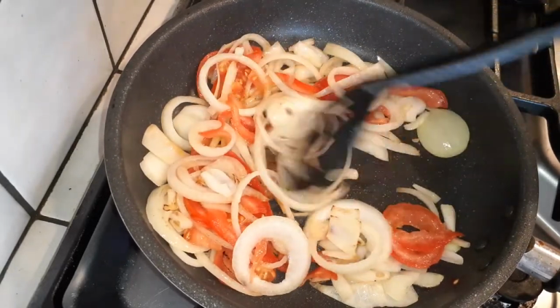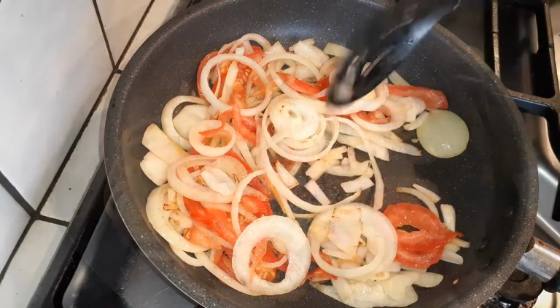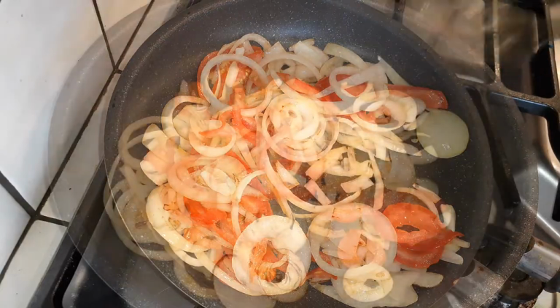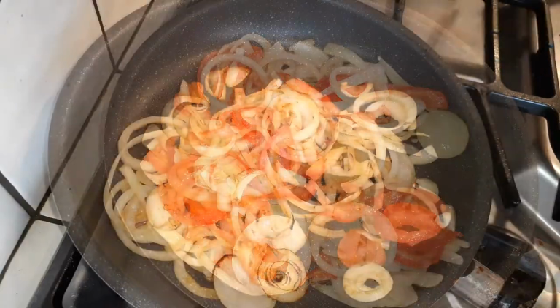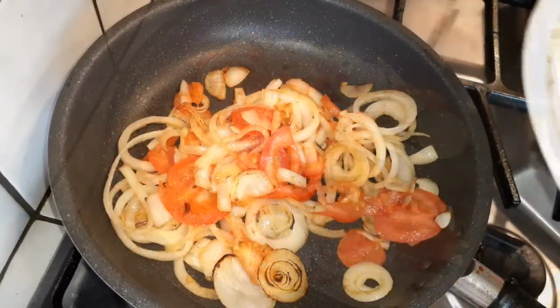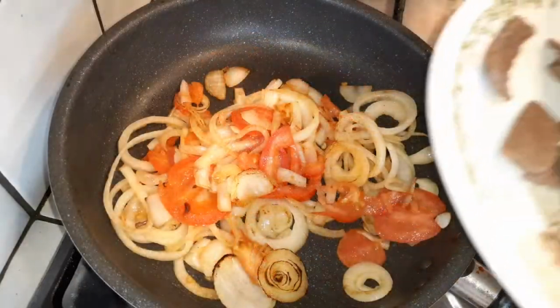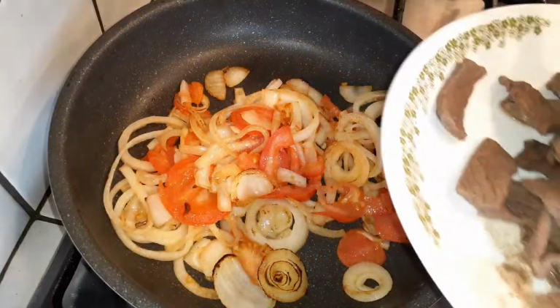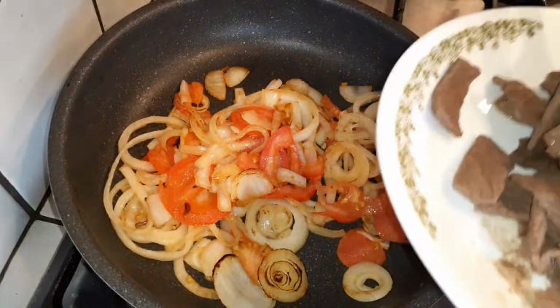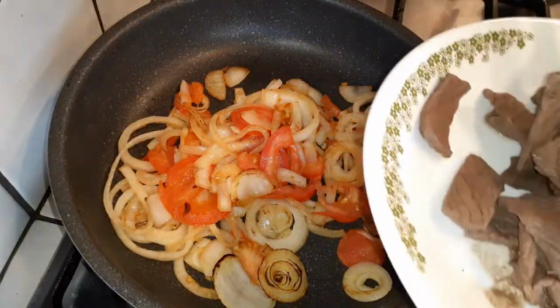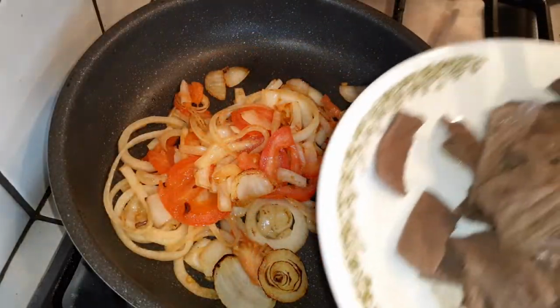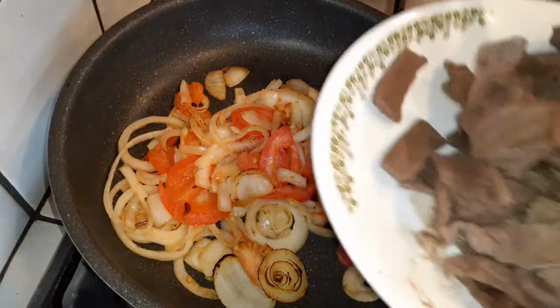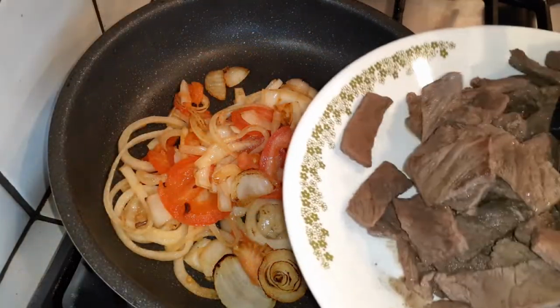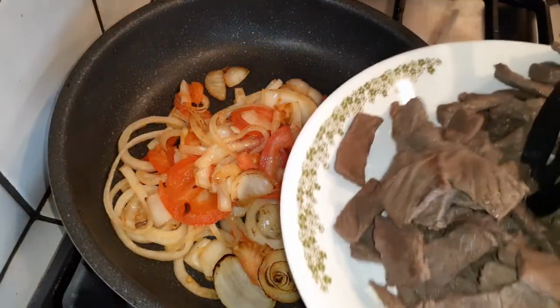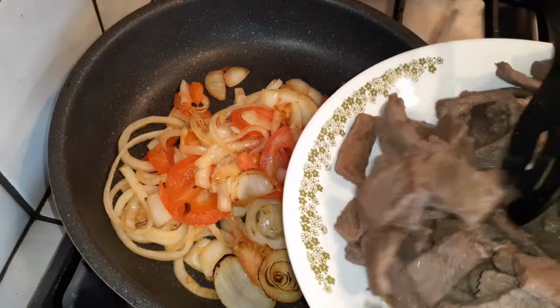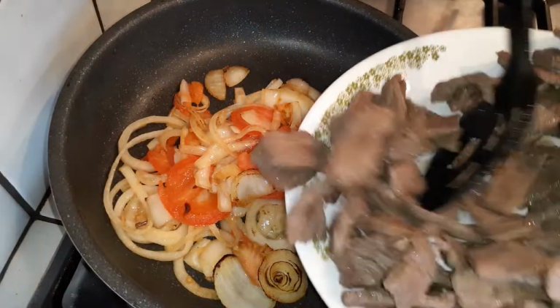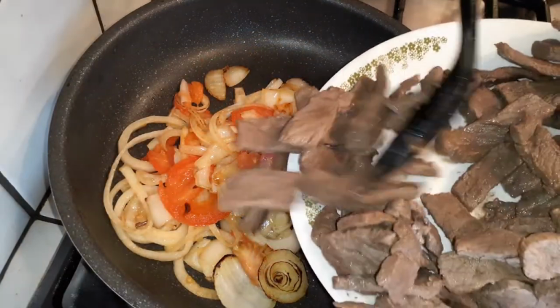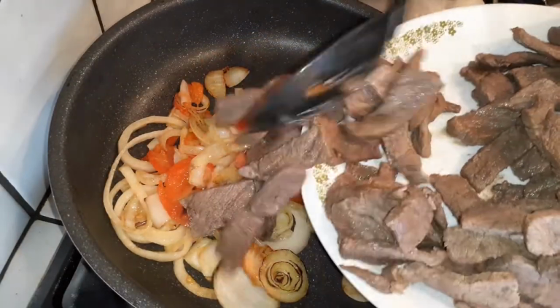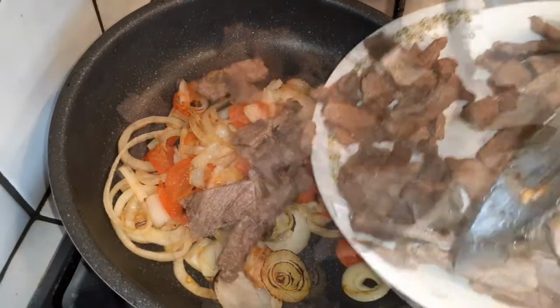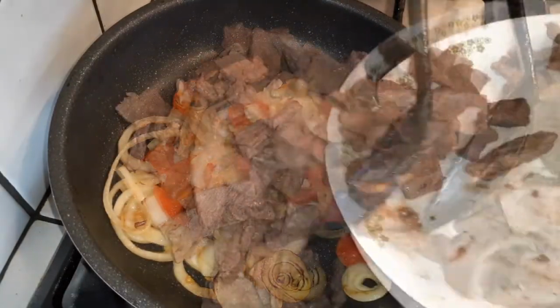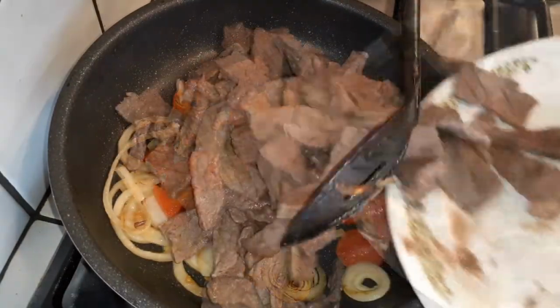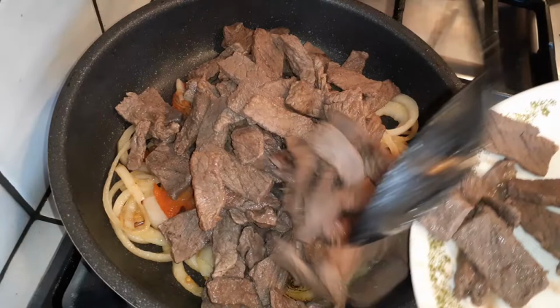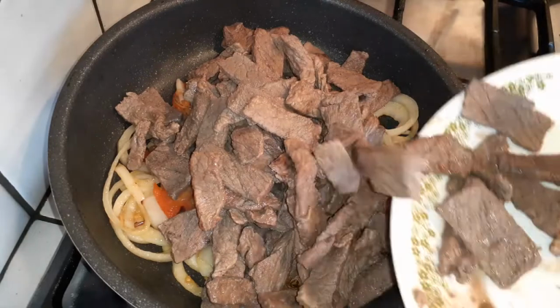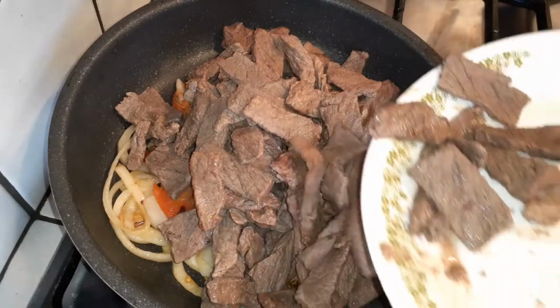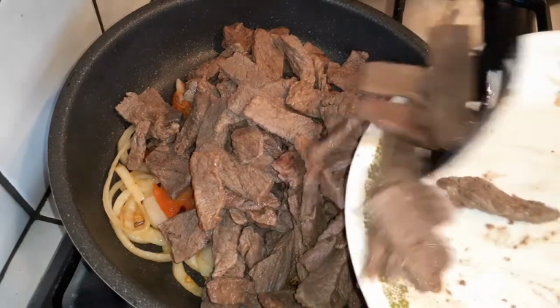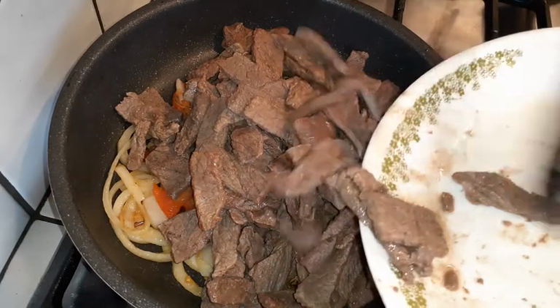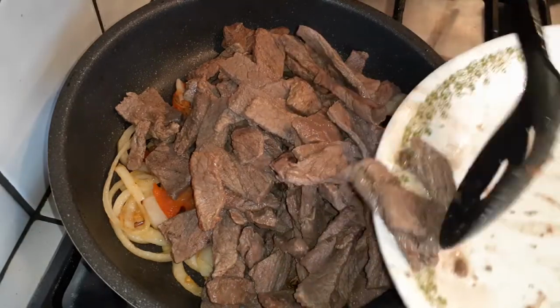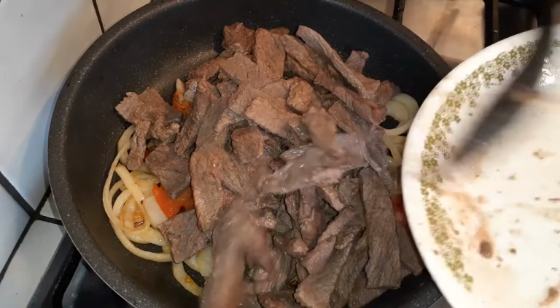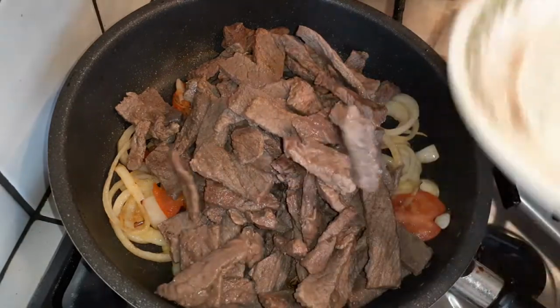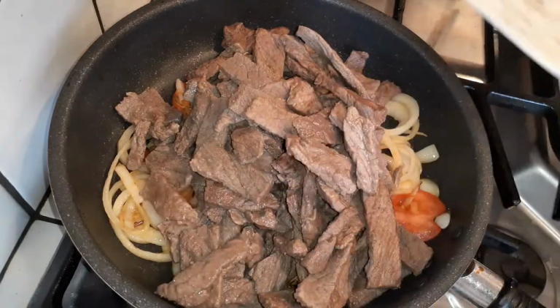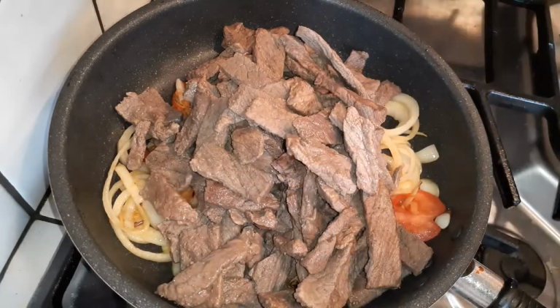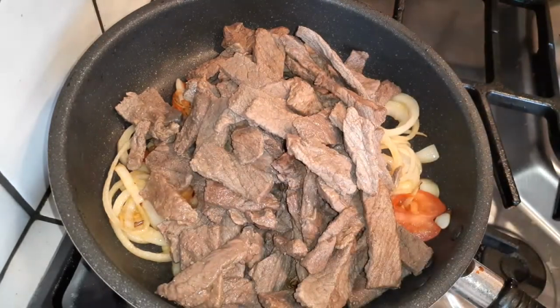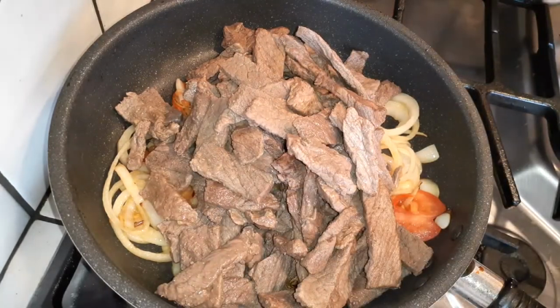Once your veggies are all done, go ahead and add the rest of your meat that you cooked earlier and throw that all in. Add more seasoning at this time to taste.